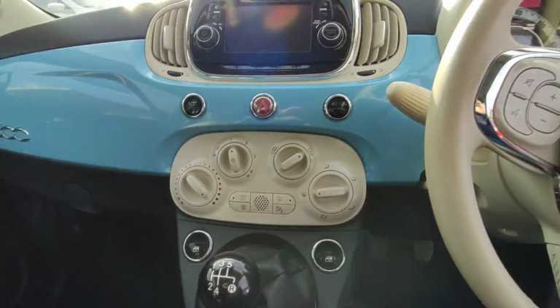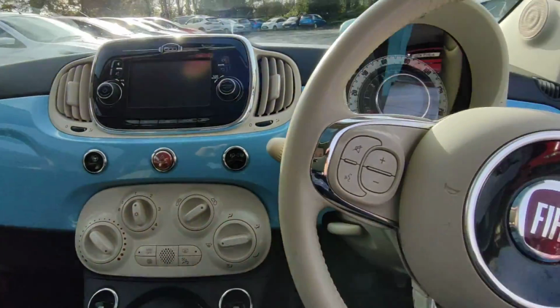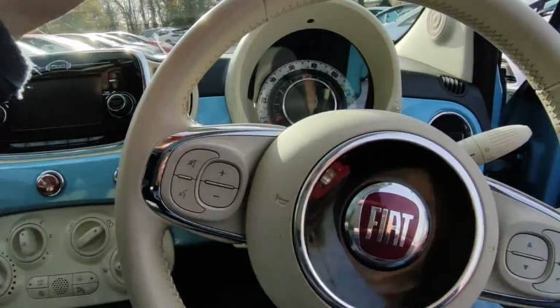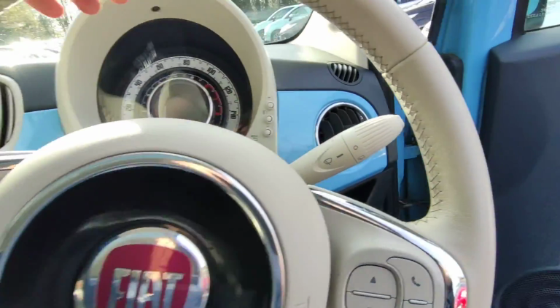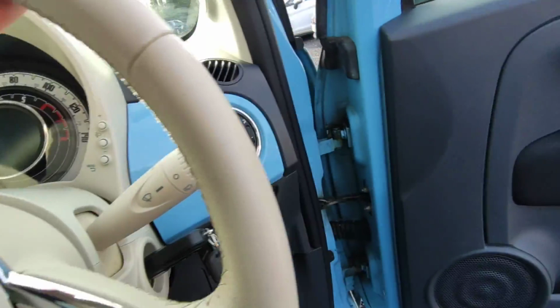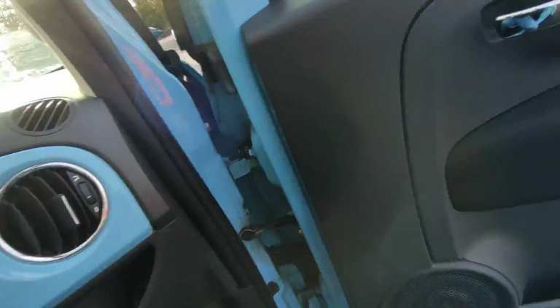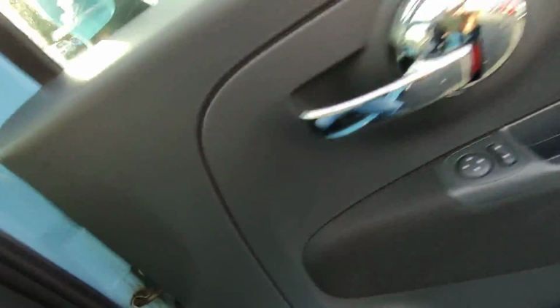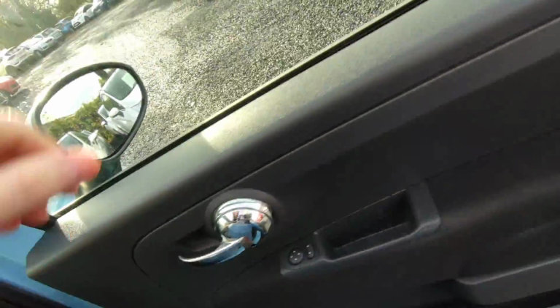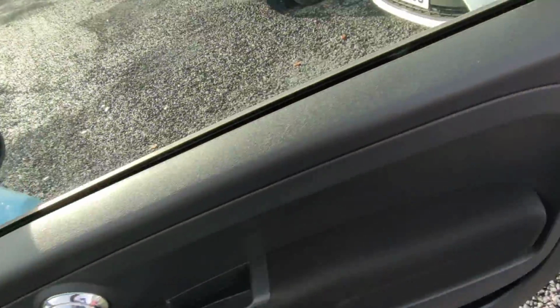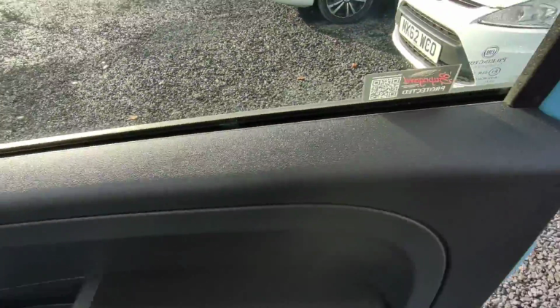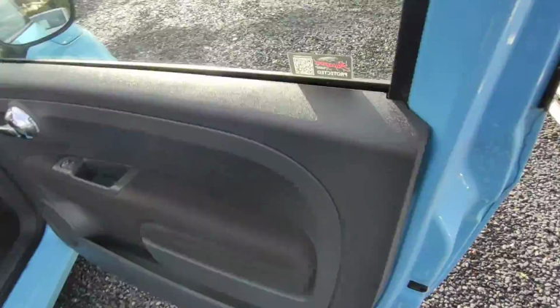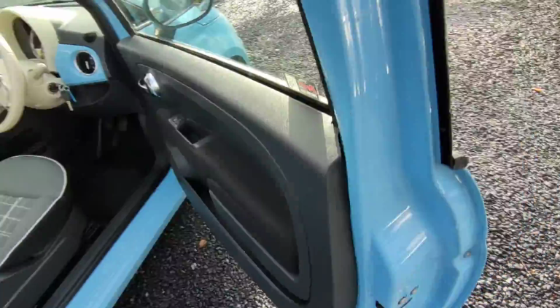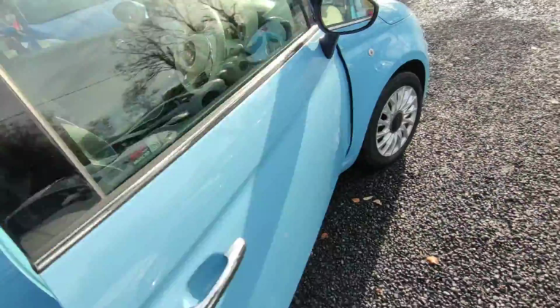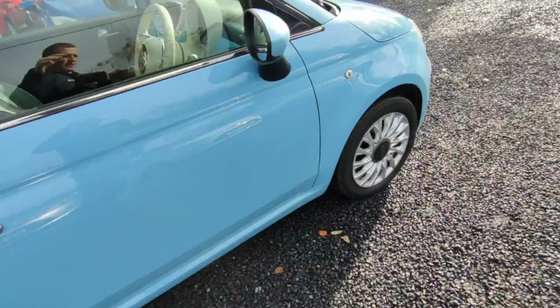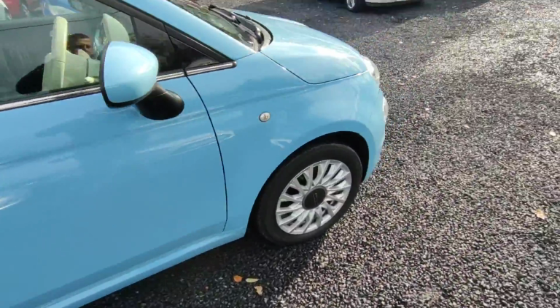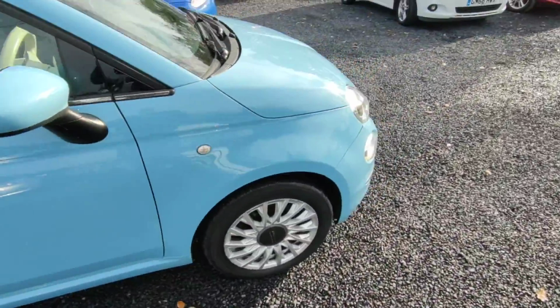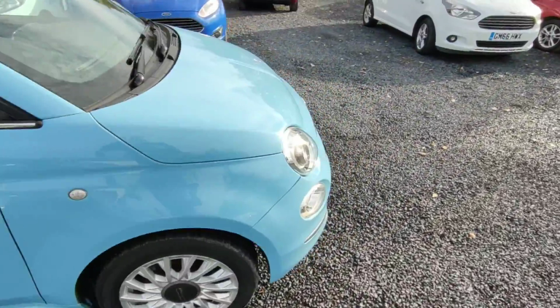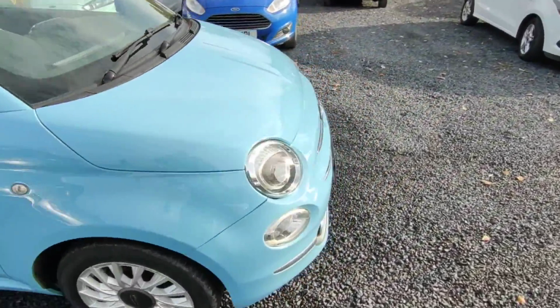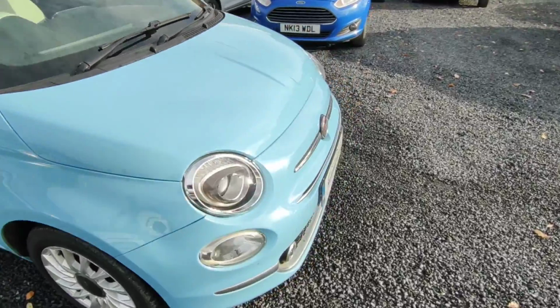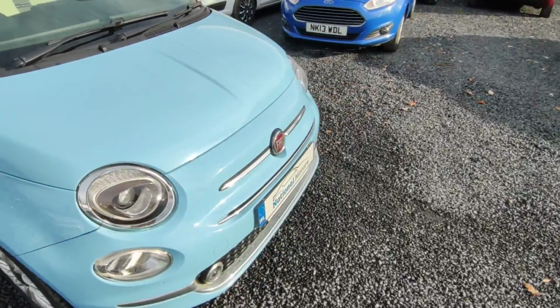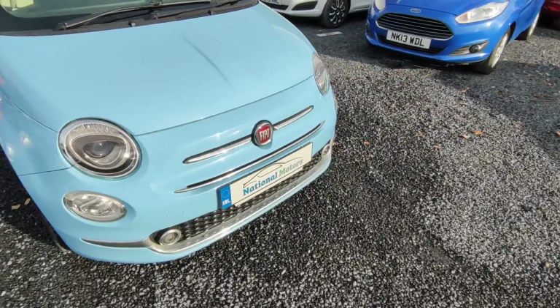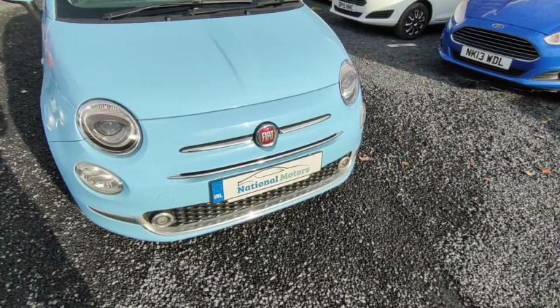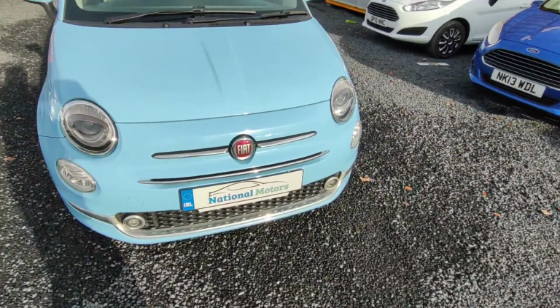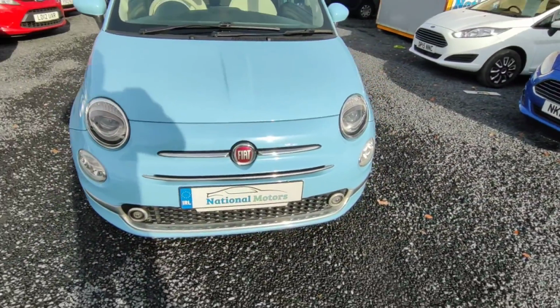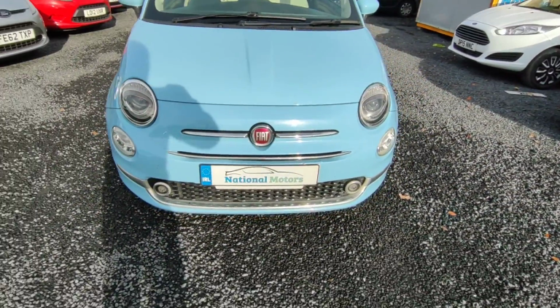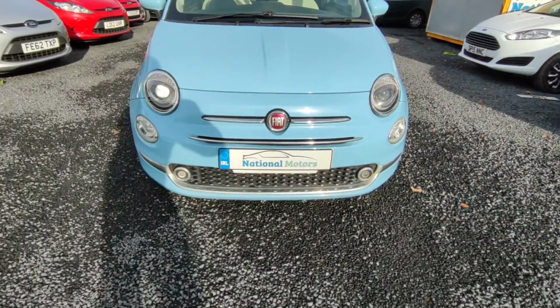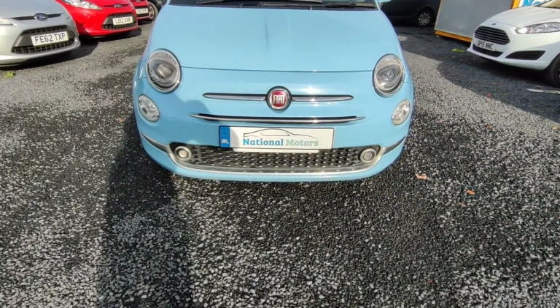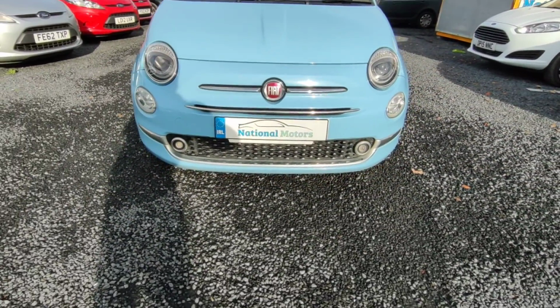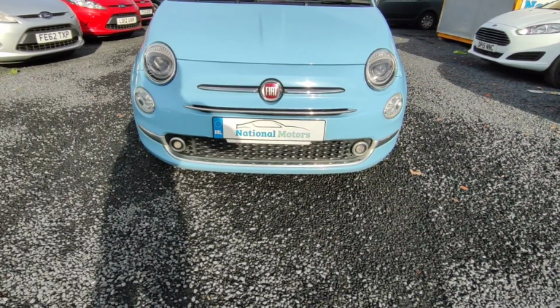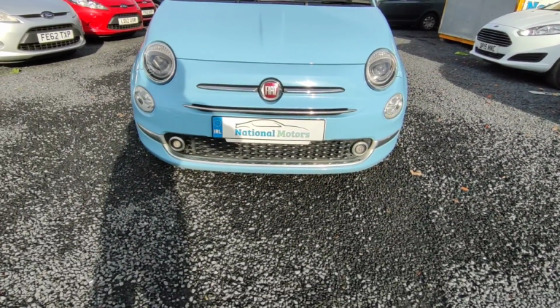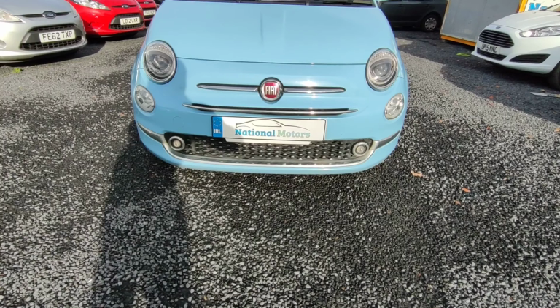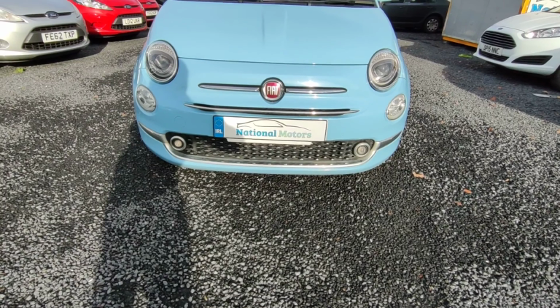The car is in excellent condition. The car is 68,000 miles on the clock. It comes fully serviced. On the front it also has your front fog lights and spotlights as well on the bottom.